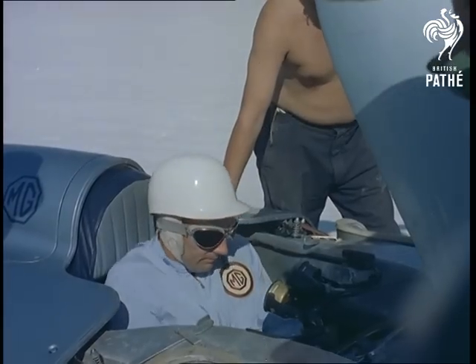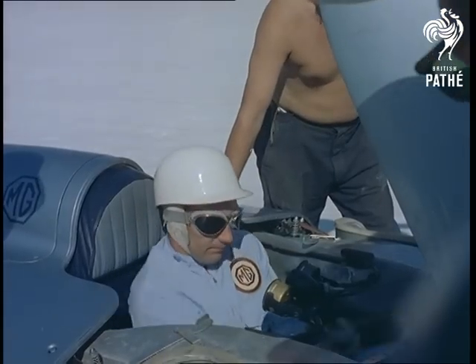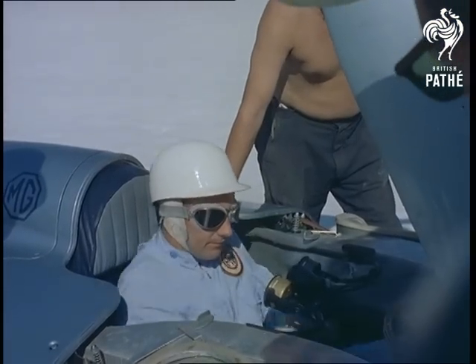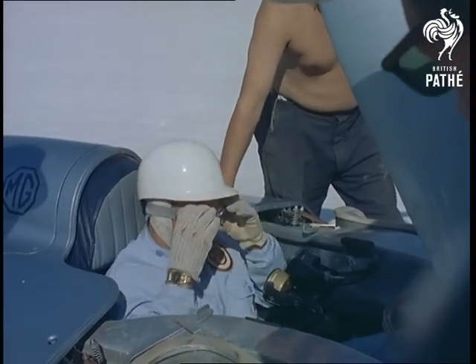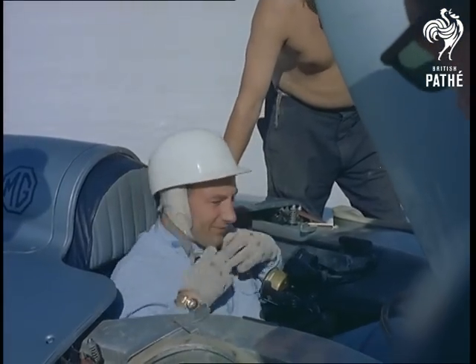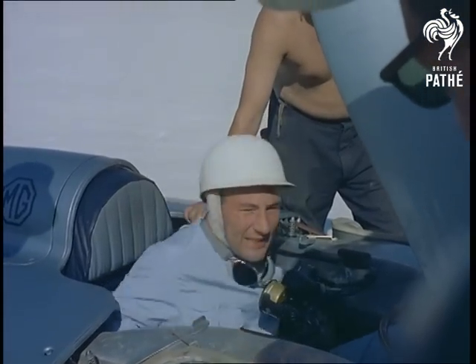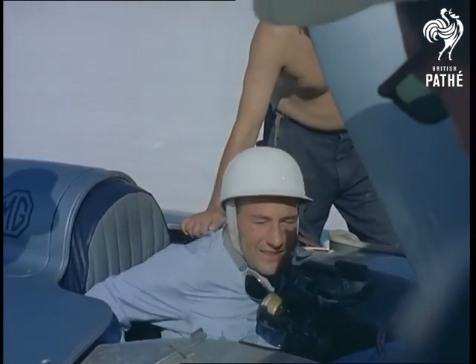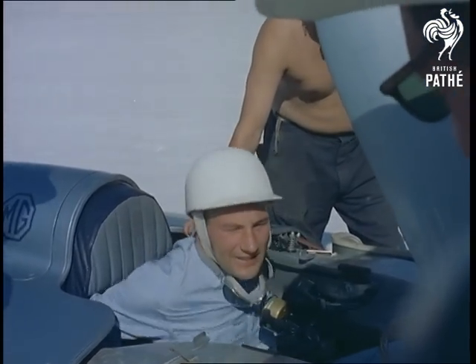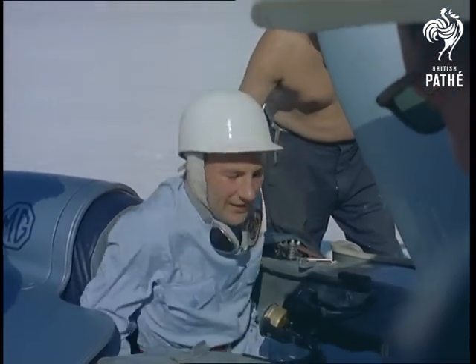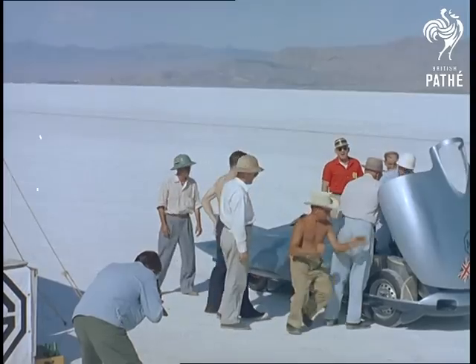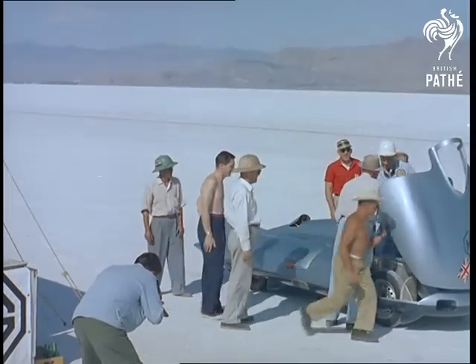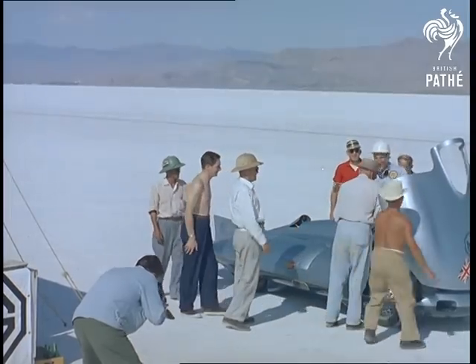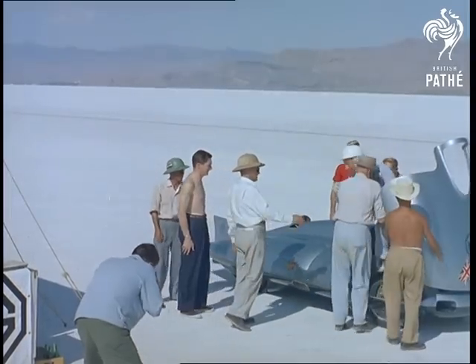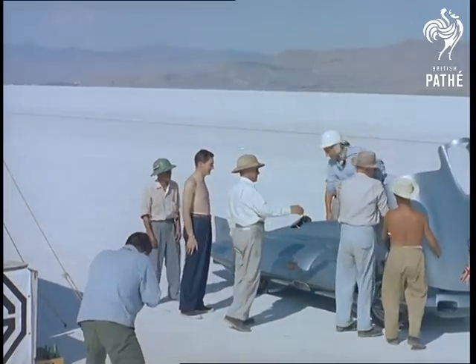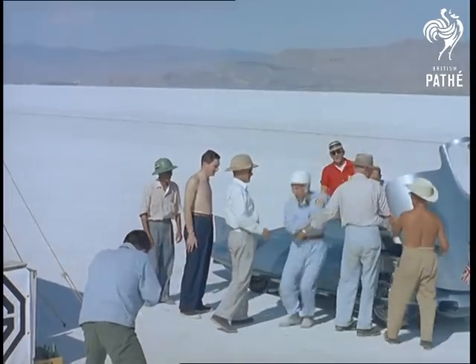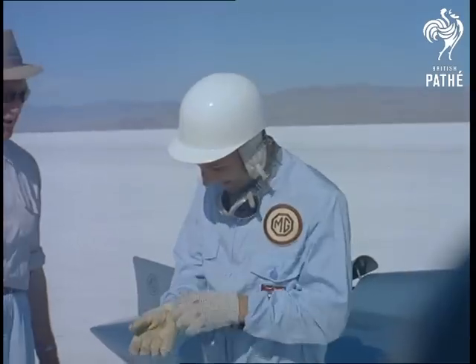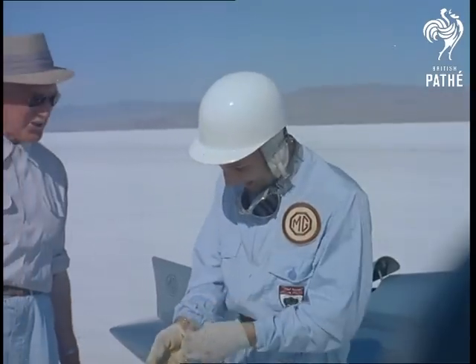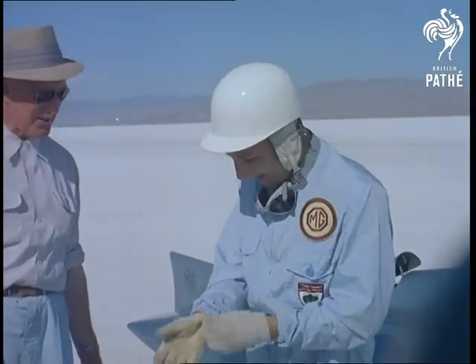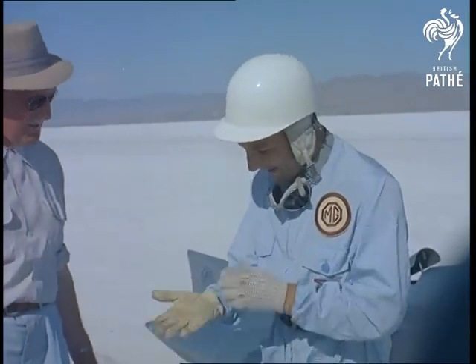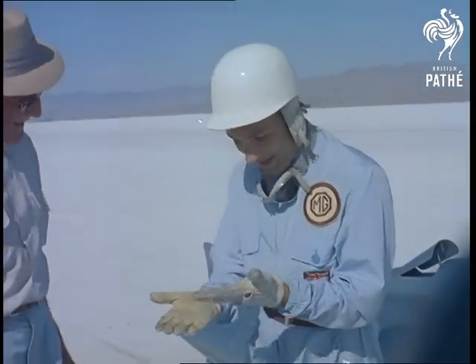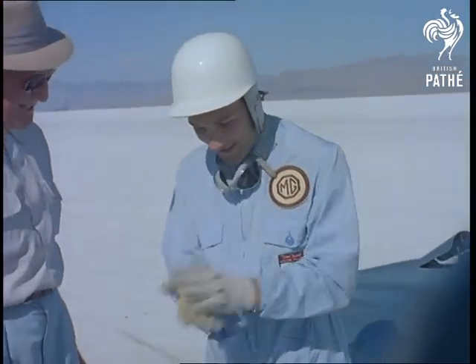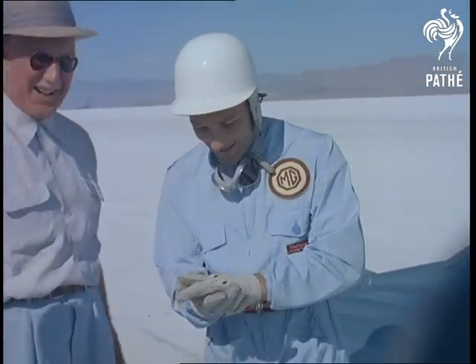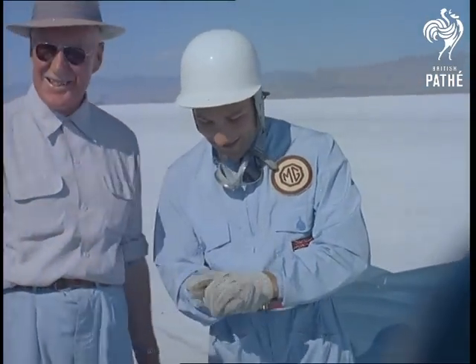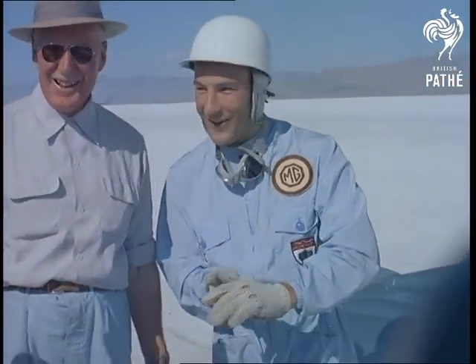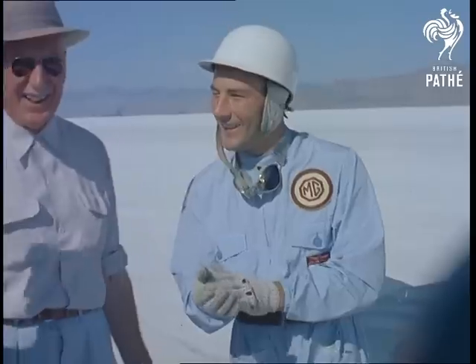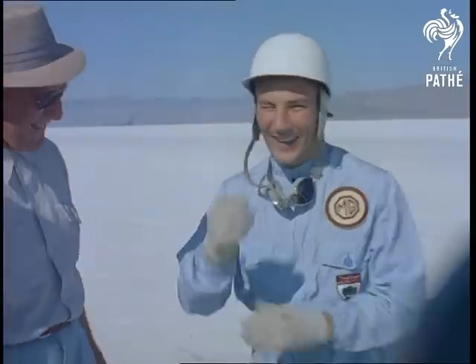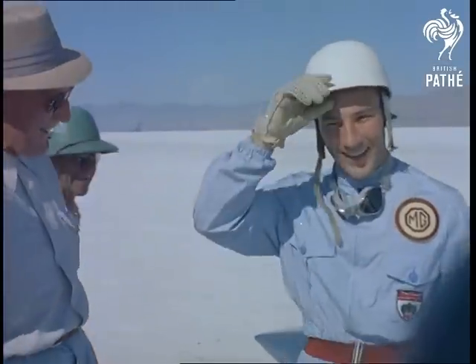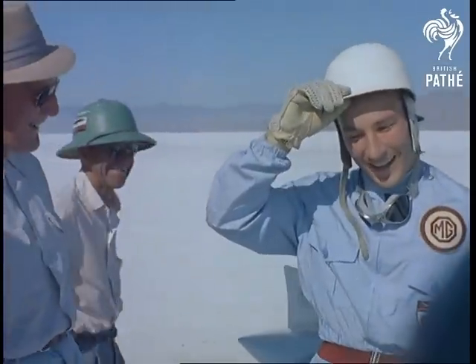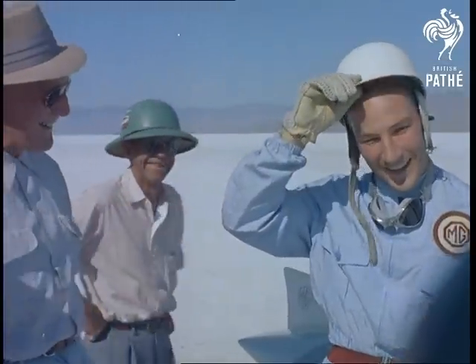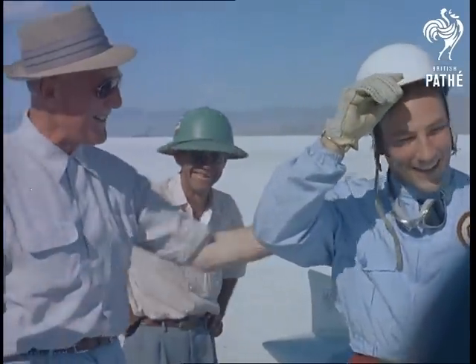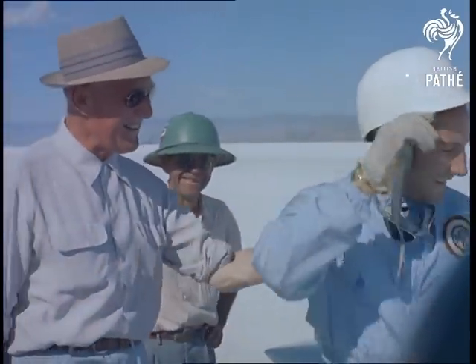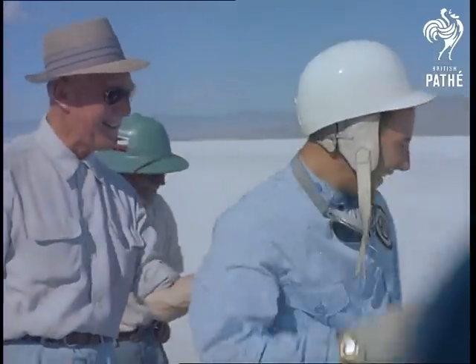For his part, Moss has simply maintained the fine tradition that Eyston and the company's experts began when he was only a year old — a tradition that is today keeping the British motoring industry out in front.